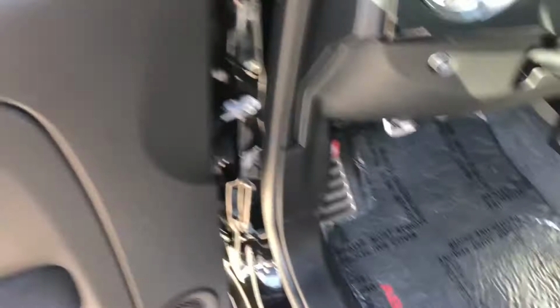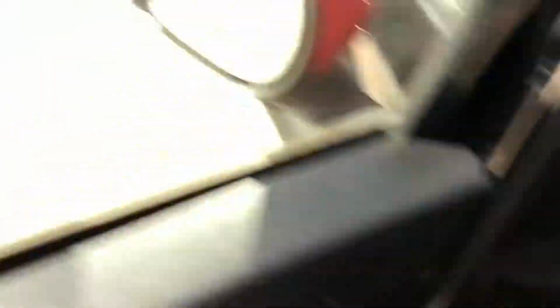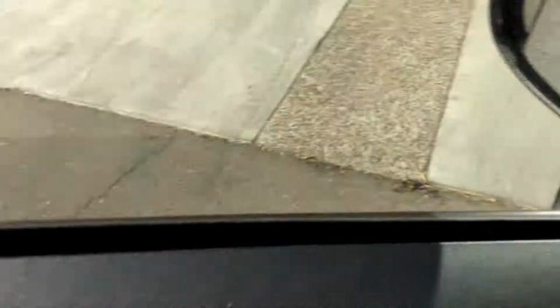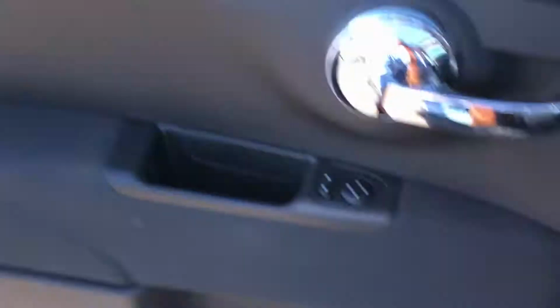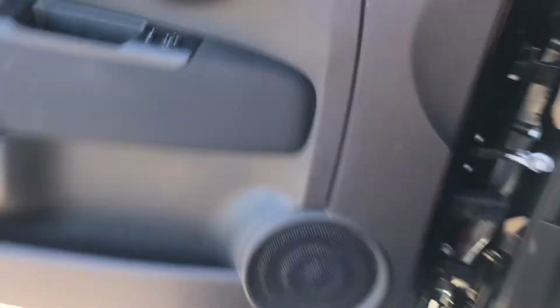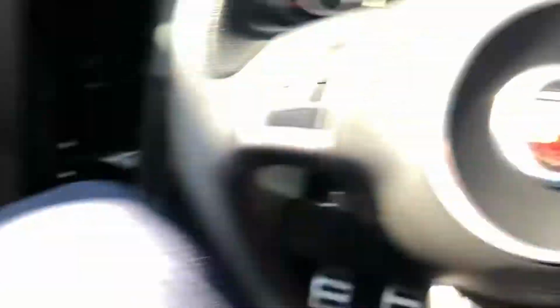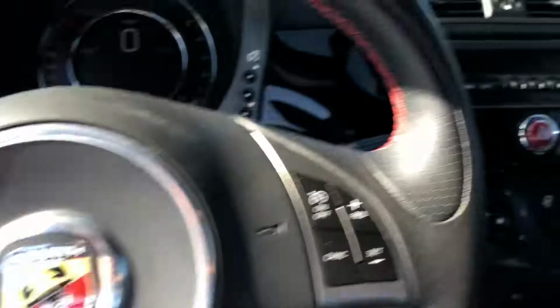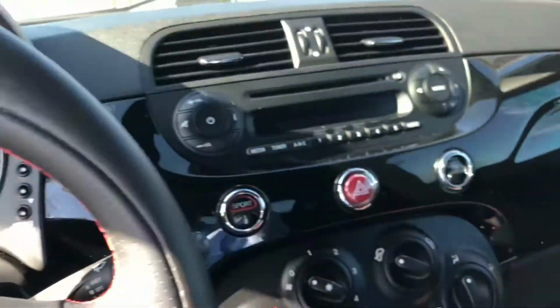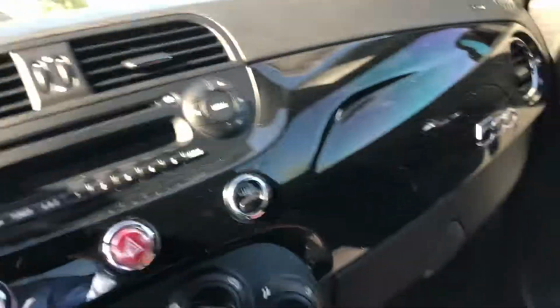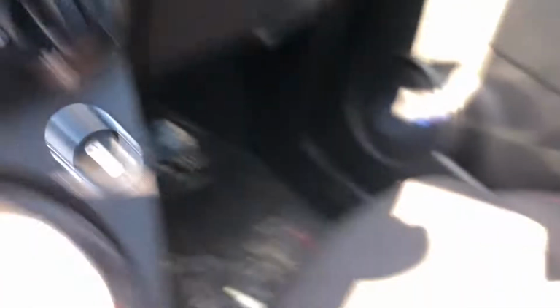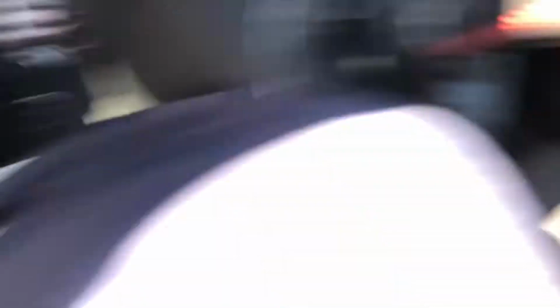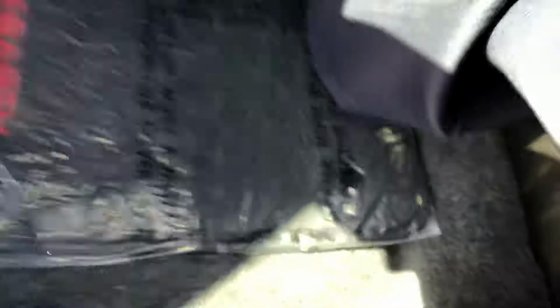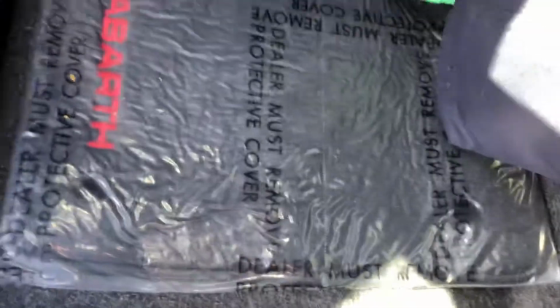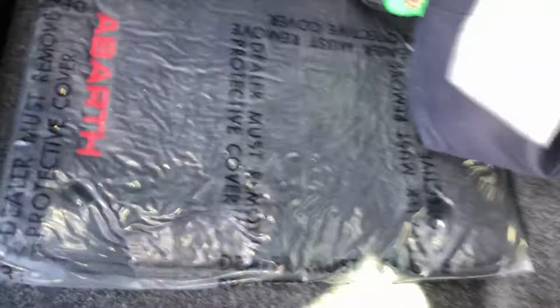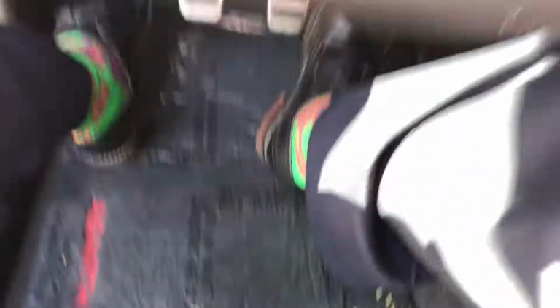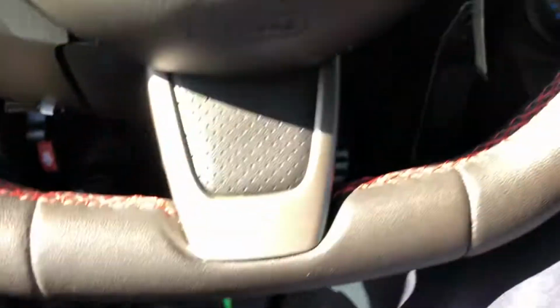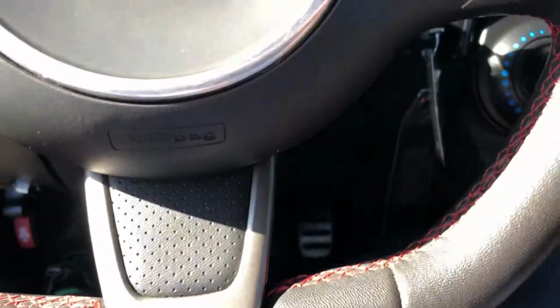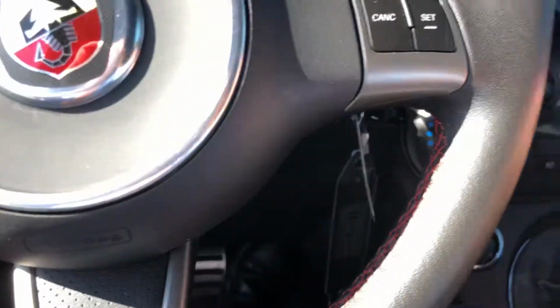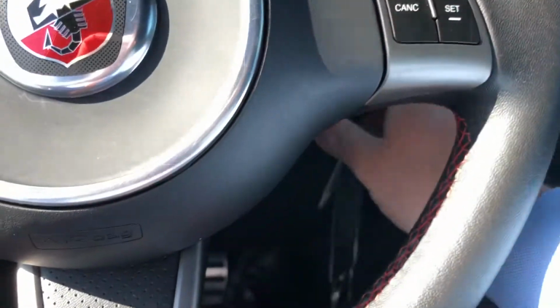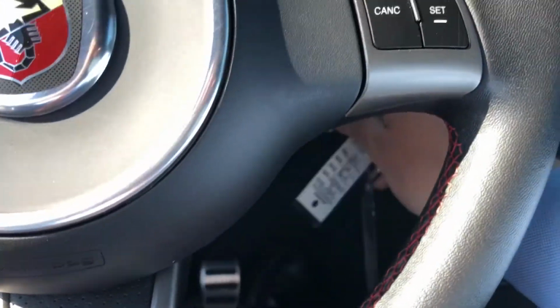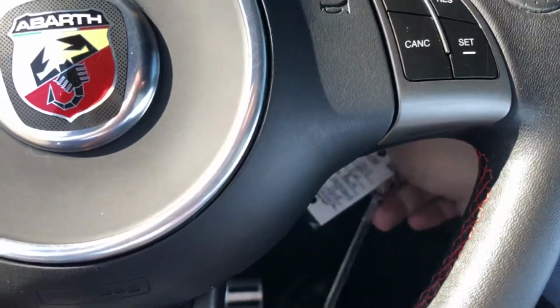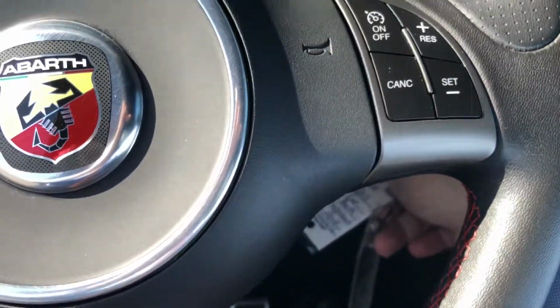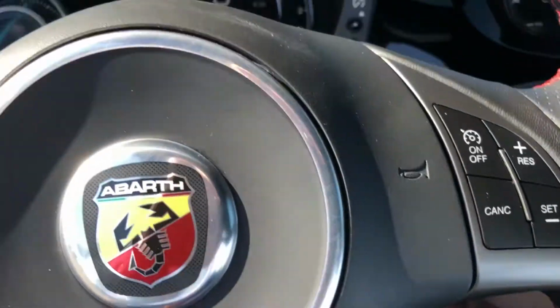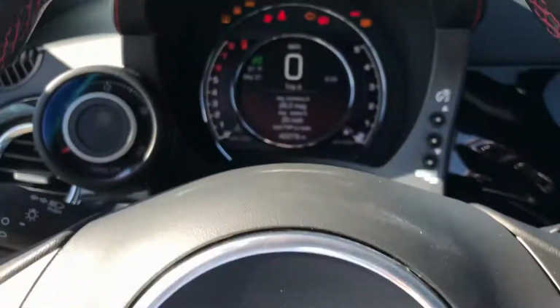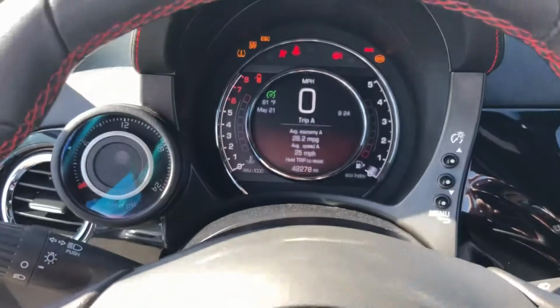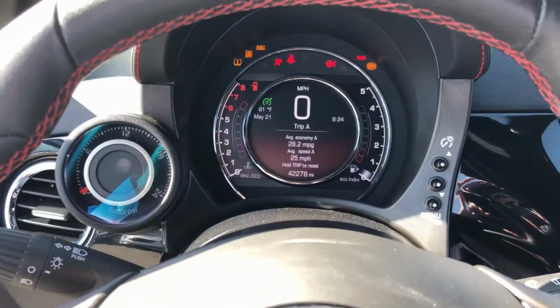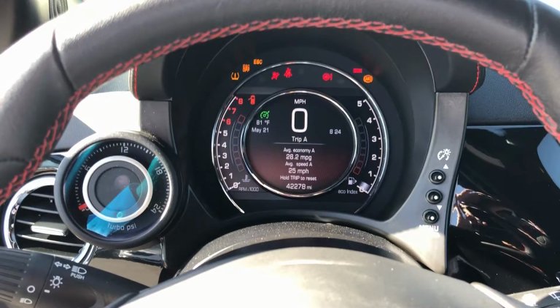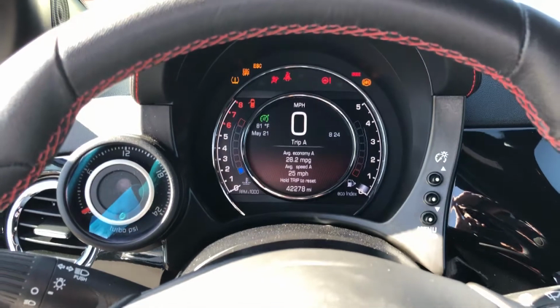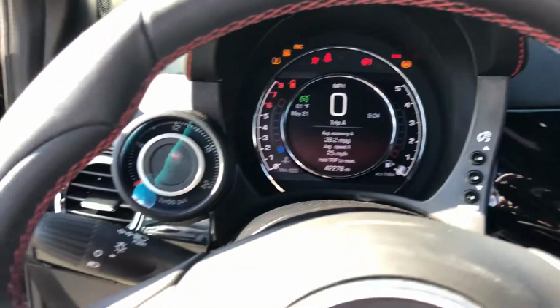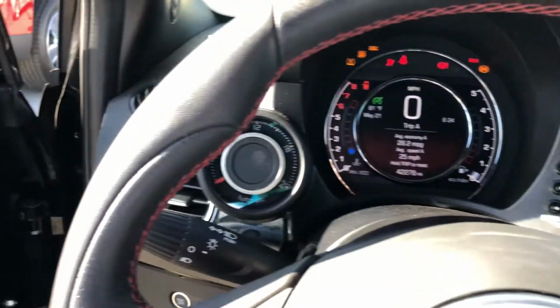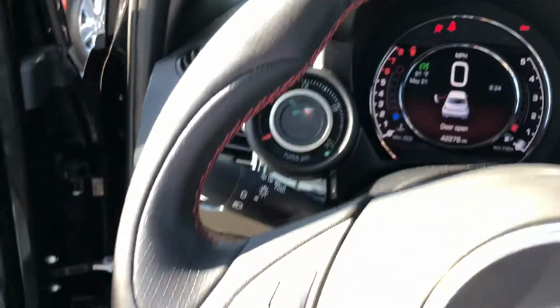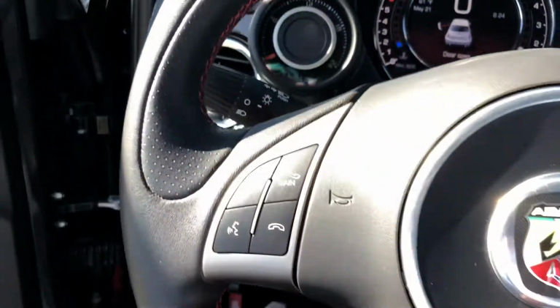It's got two sets of keys, which is important. It's got the Fiat floor mats with it also. It's got a nice sound from the exhaust.